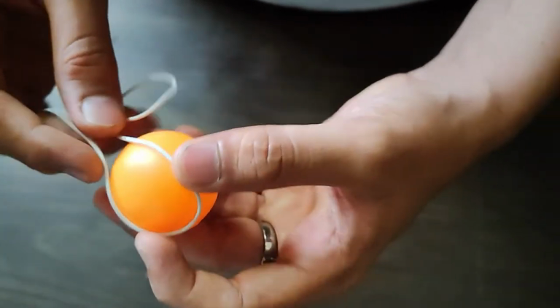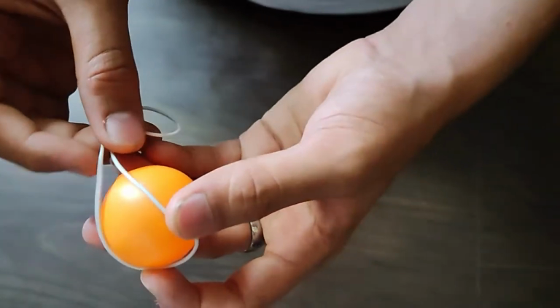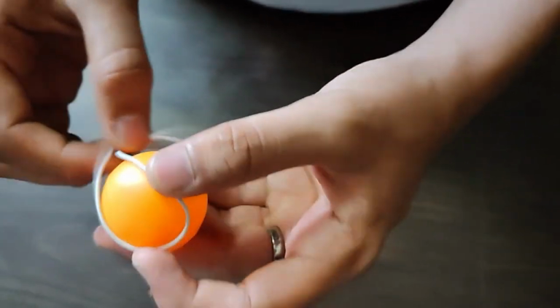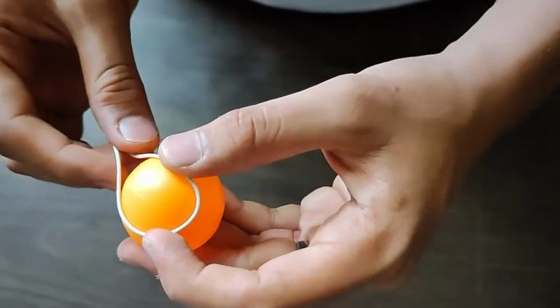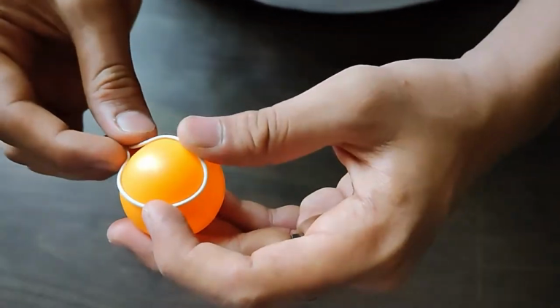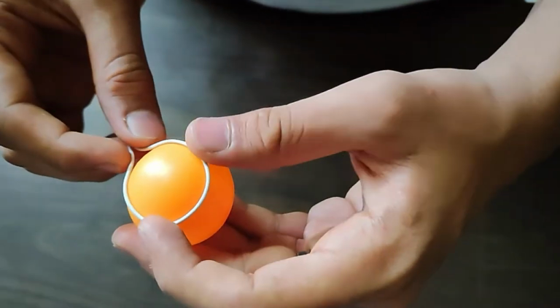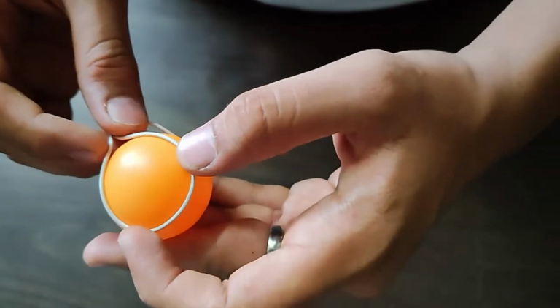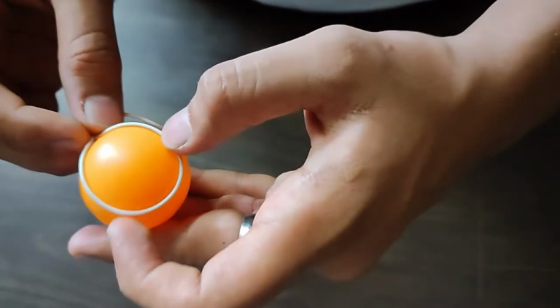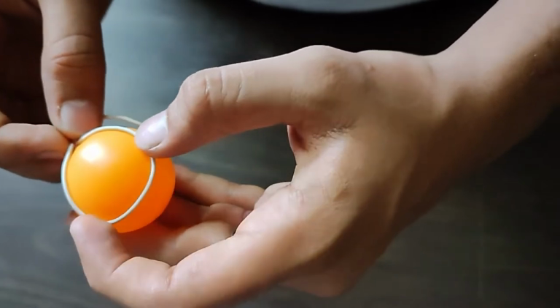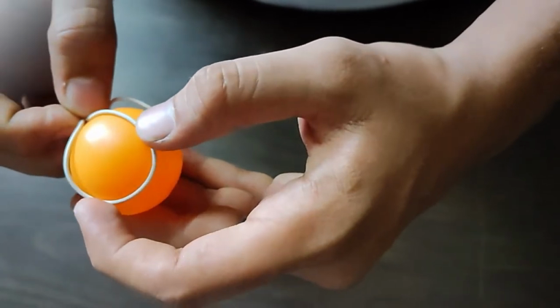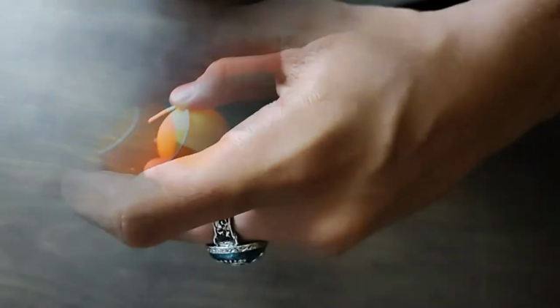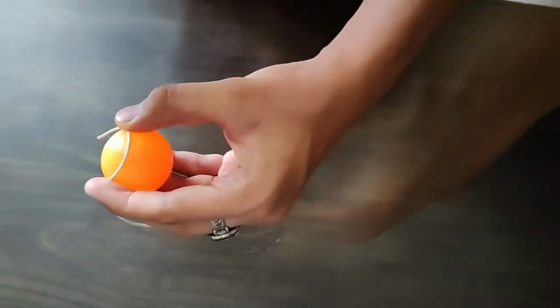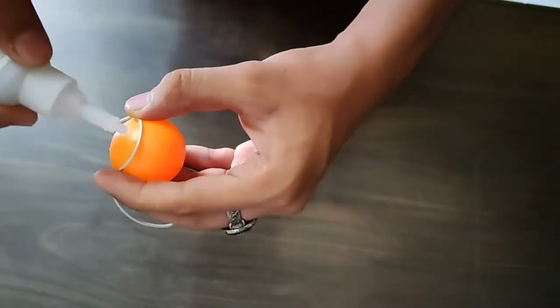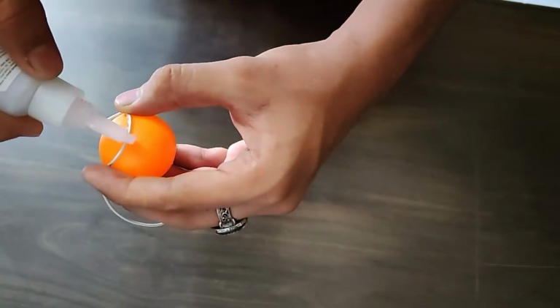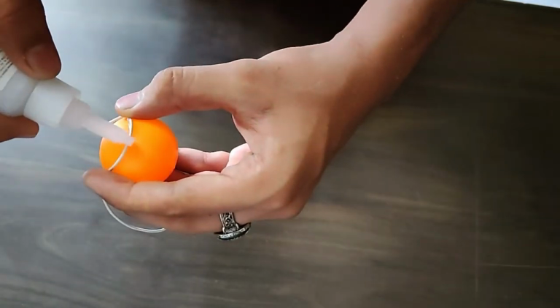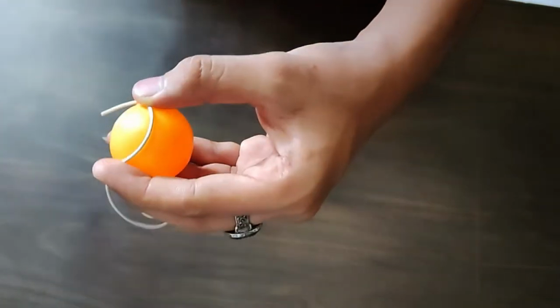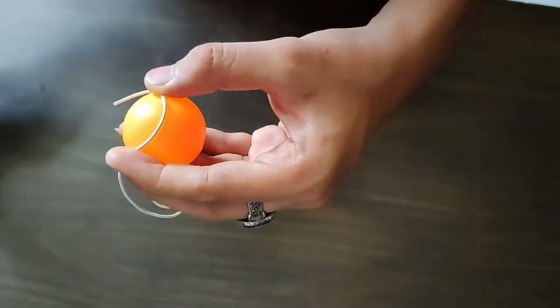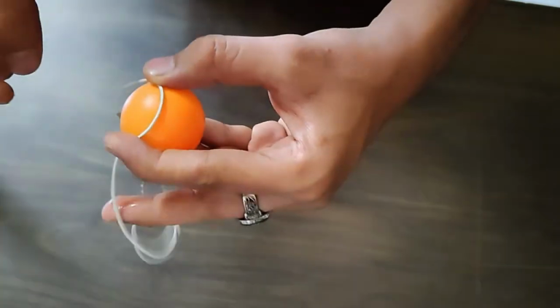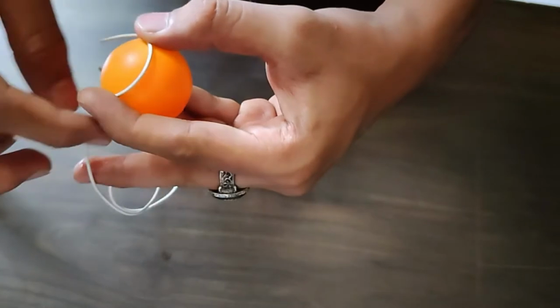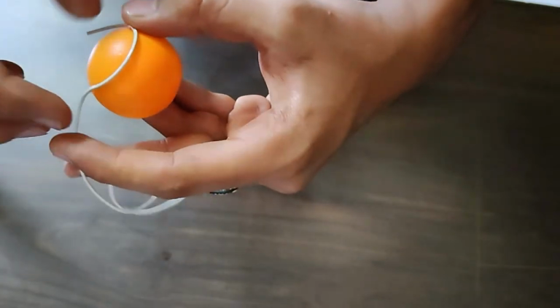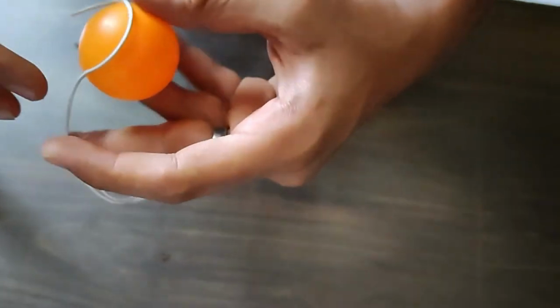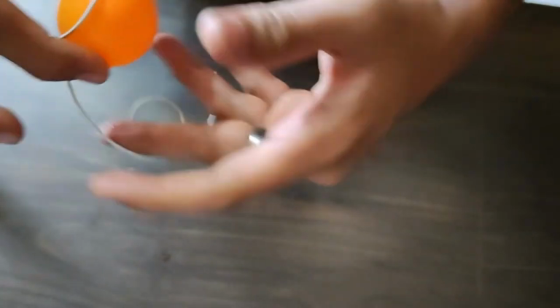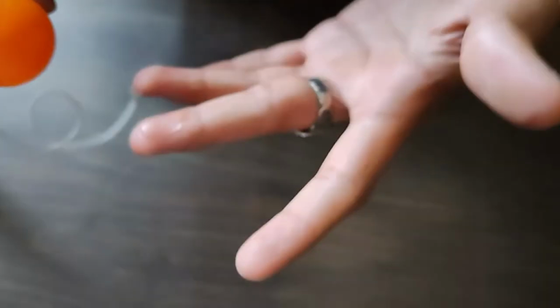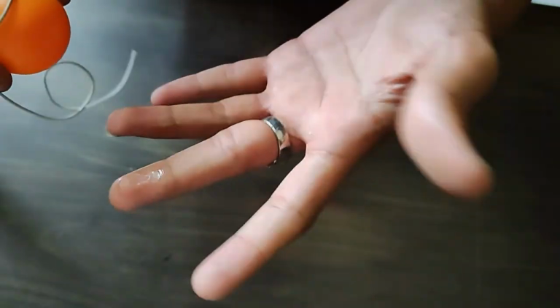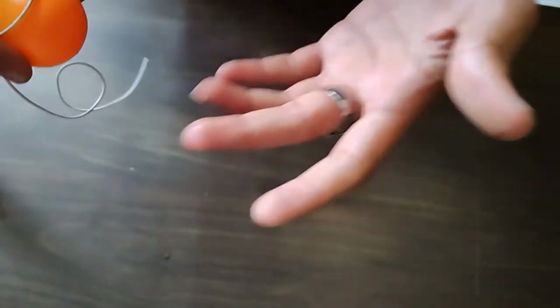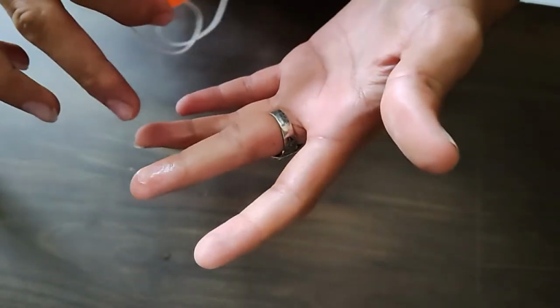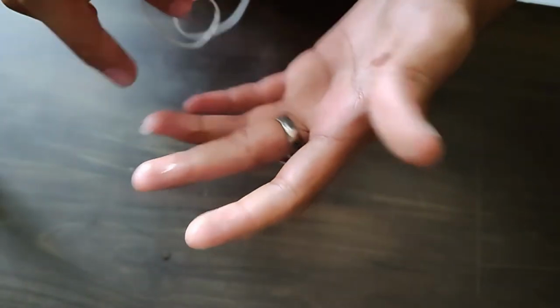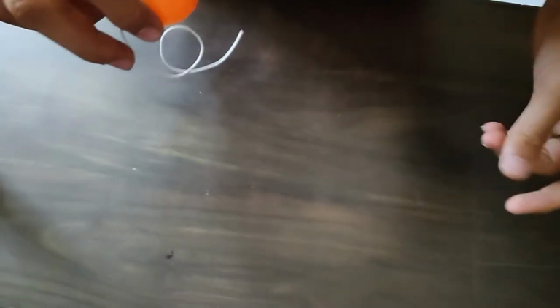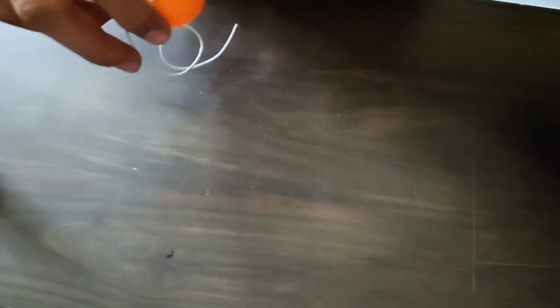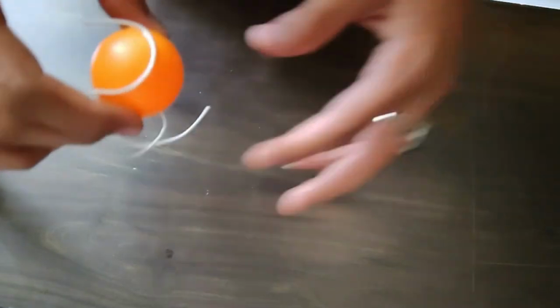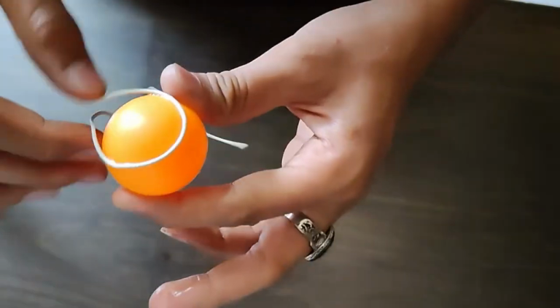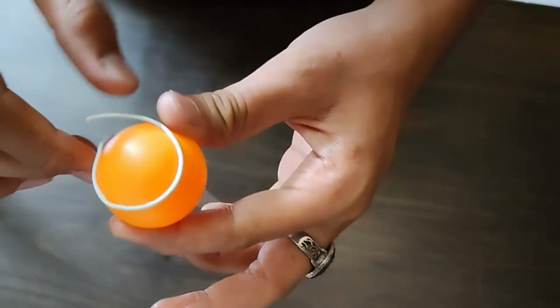Now take the wire and paste it on the ping pong ball in this way. I have used super glue (Fevikwik) here to paste these wires. Use this glue carefully — don't paste your fingers on the ball.